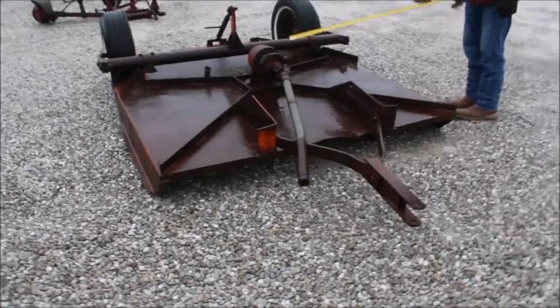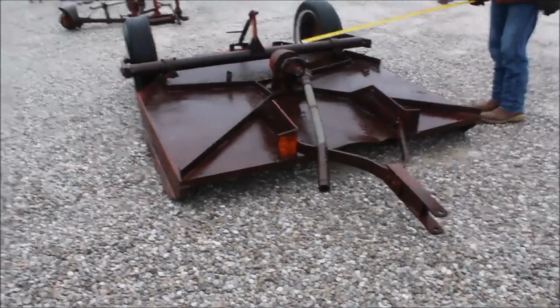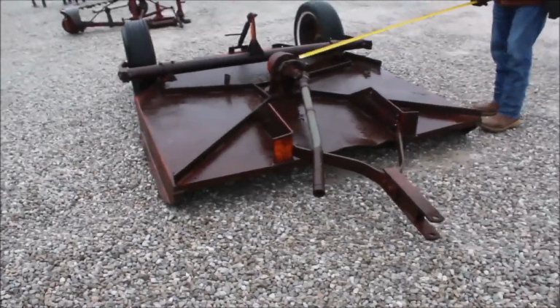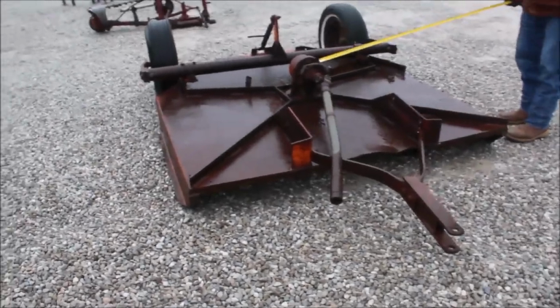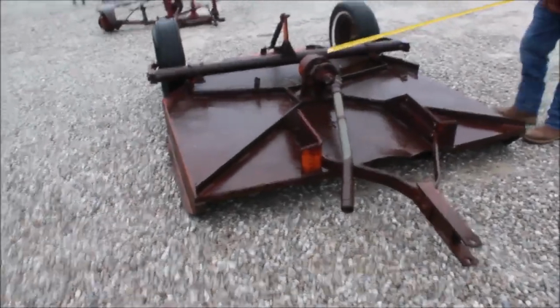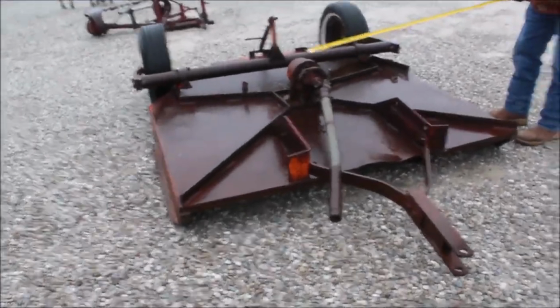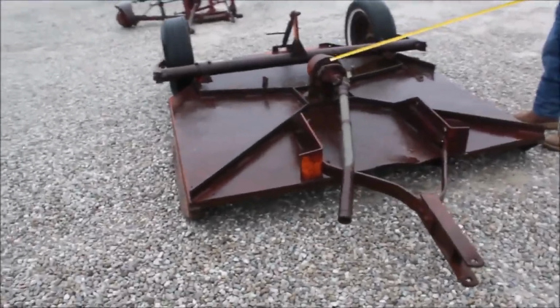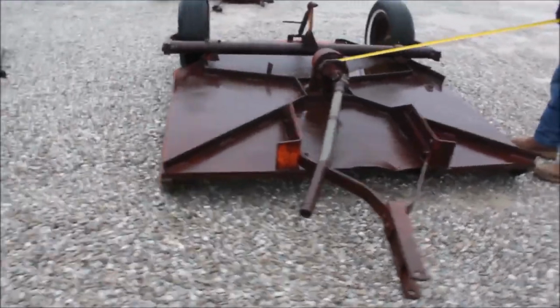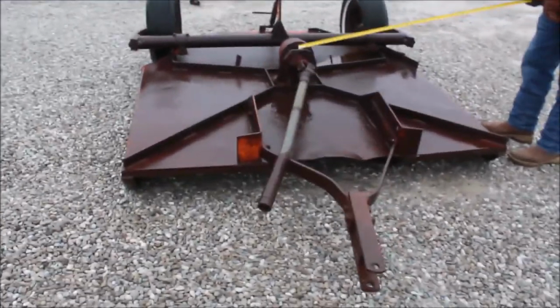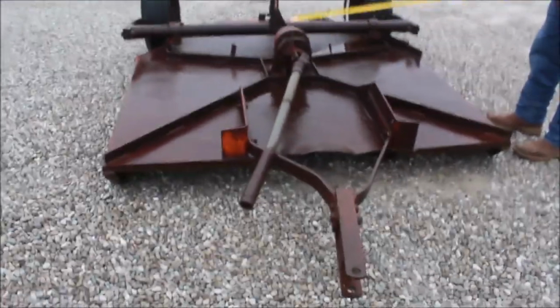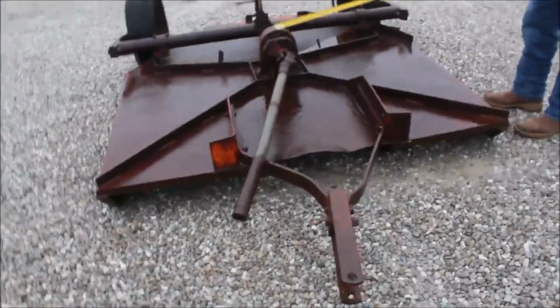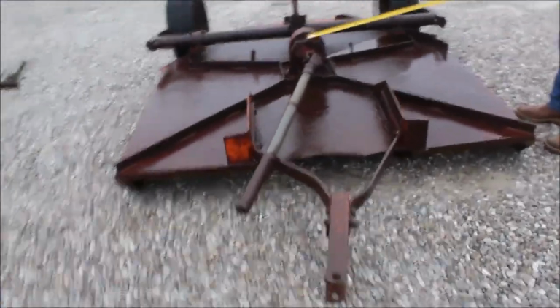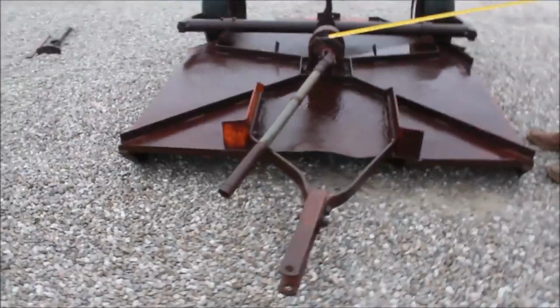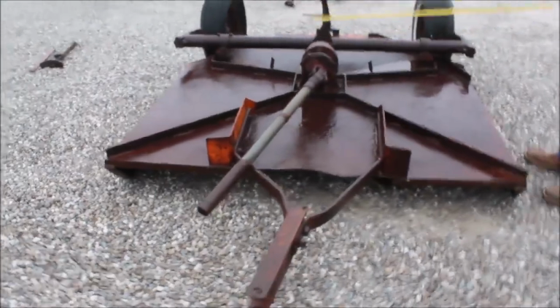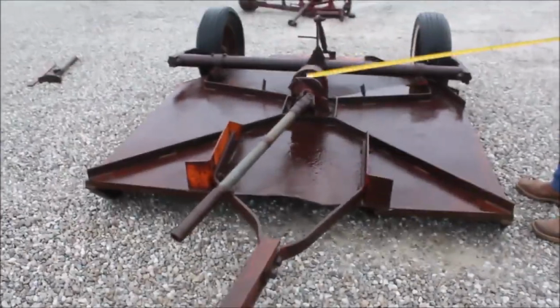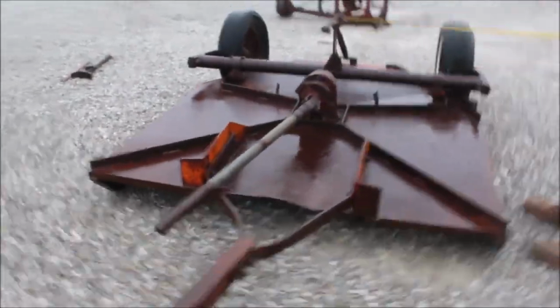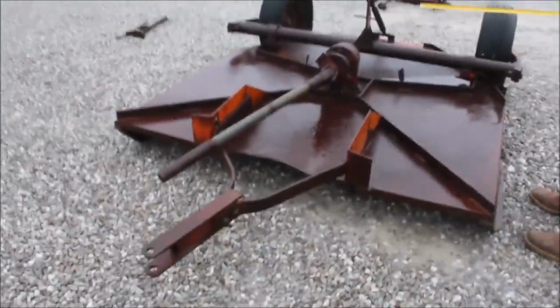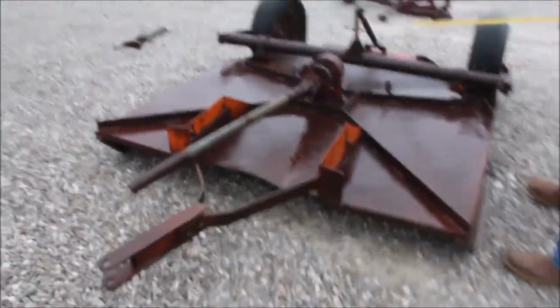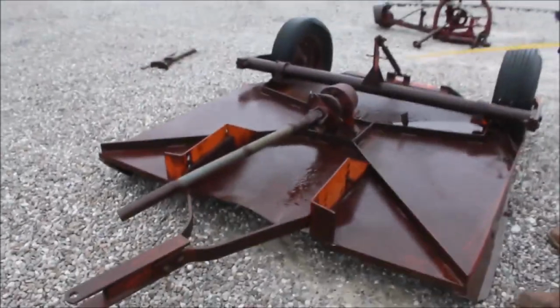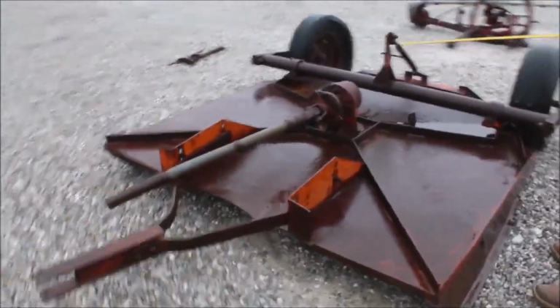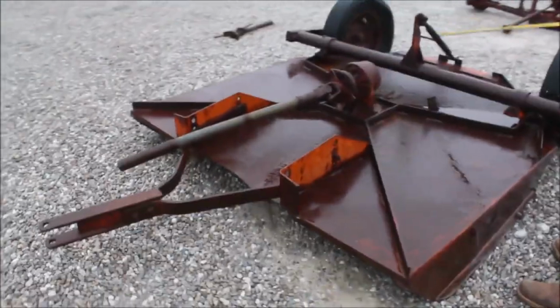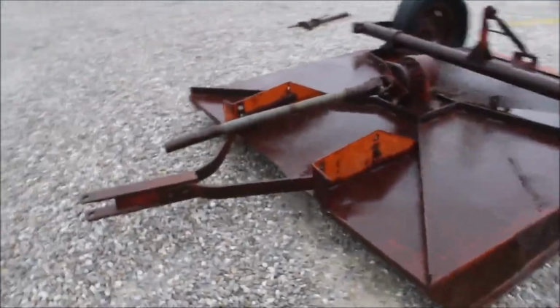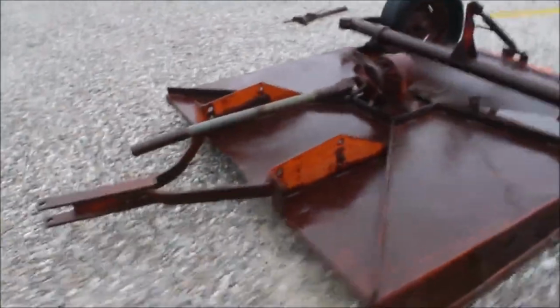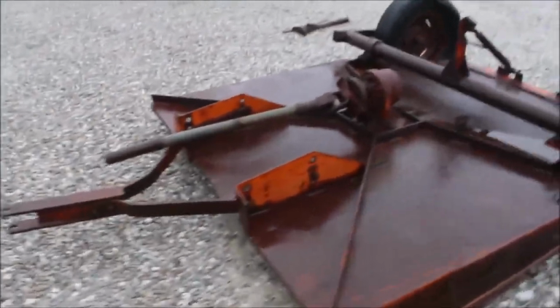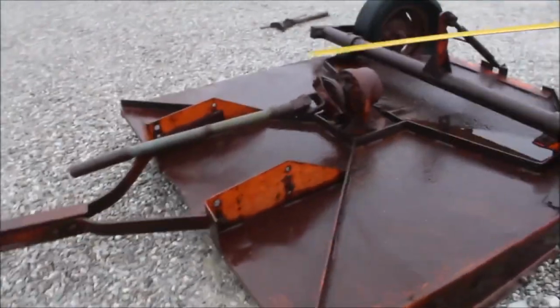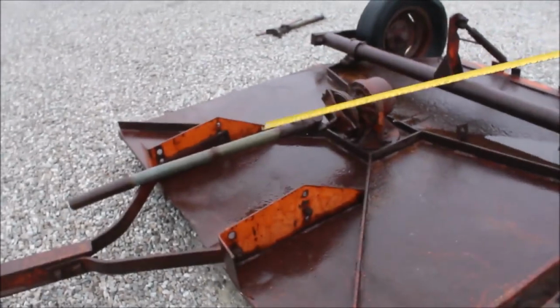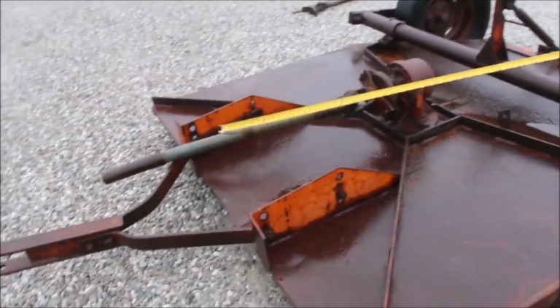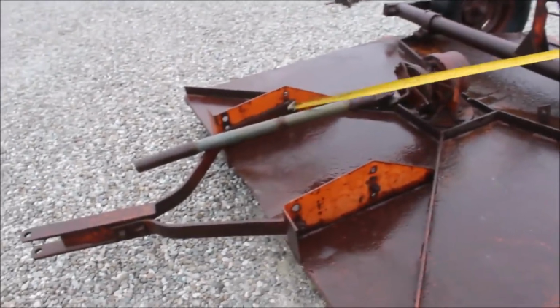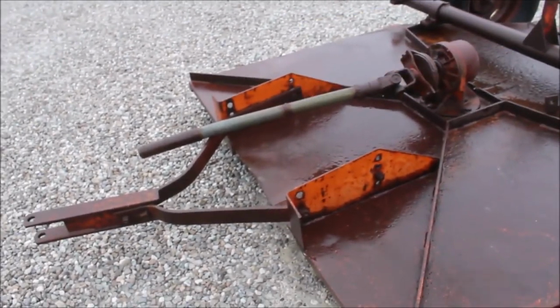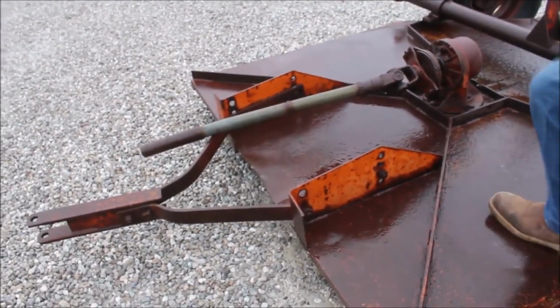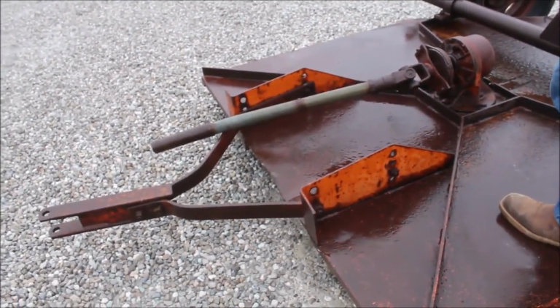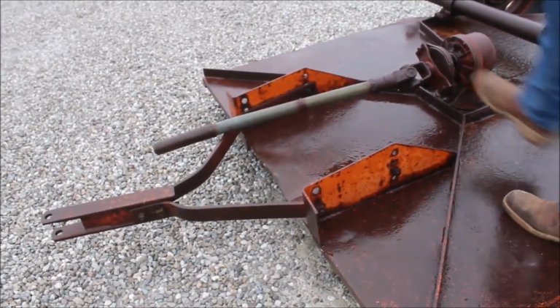Here is an Allis-Chalmers Rotary Cutter, come up in the state. It's got your slip clutch on it, it's six foot. Put your cylinder right here — this needs a little tension on the drive shaft here. We'll show you it all turning here.